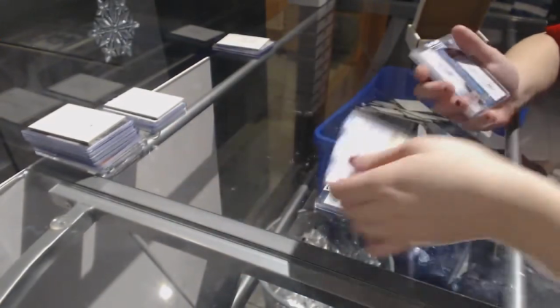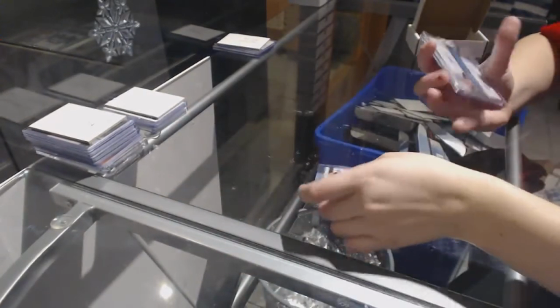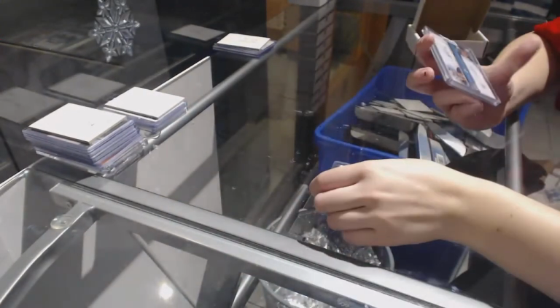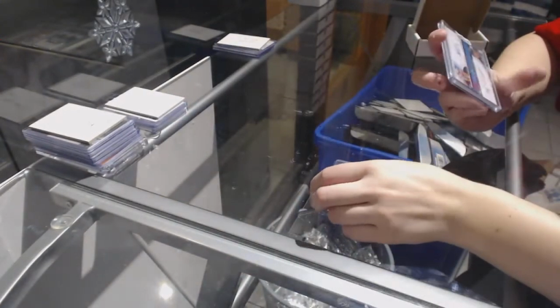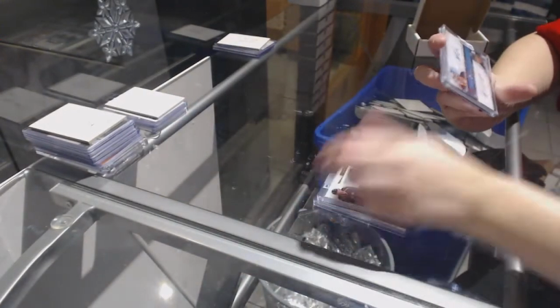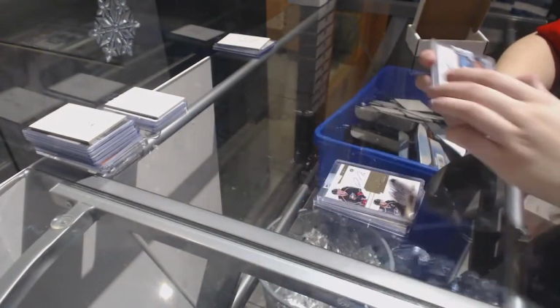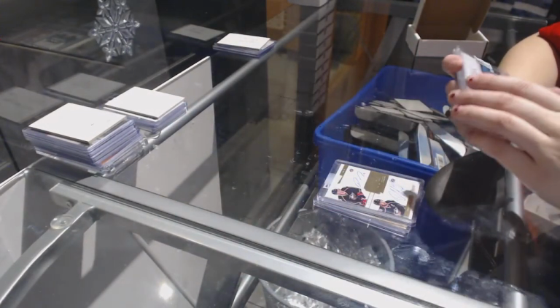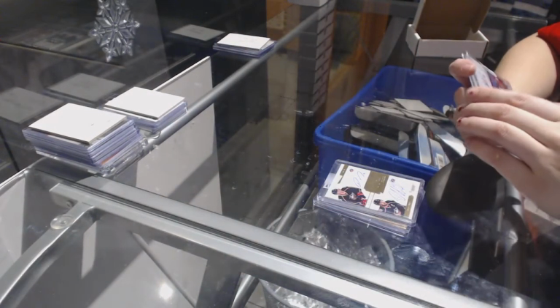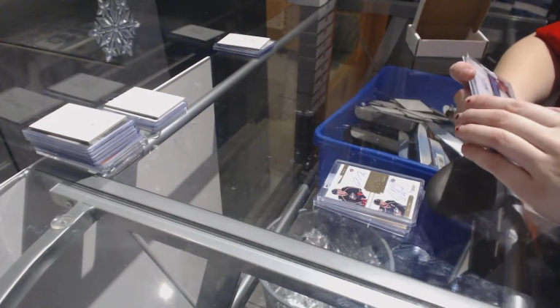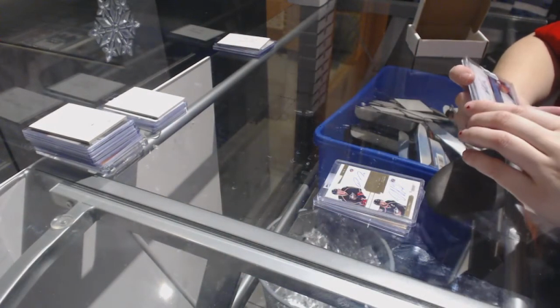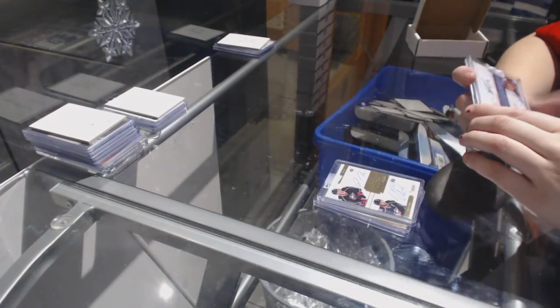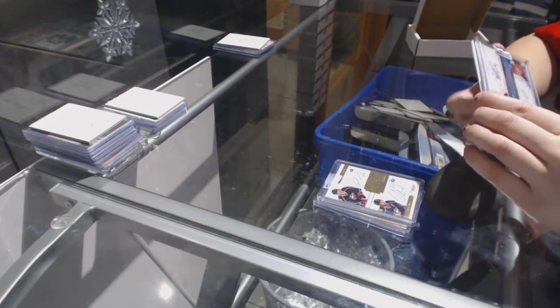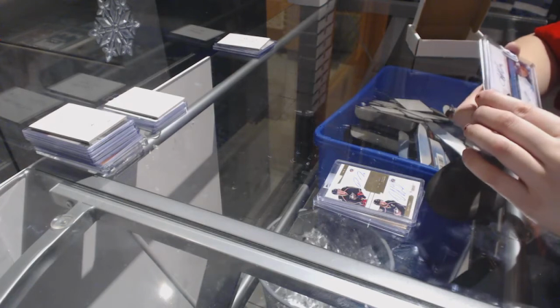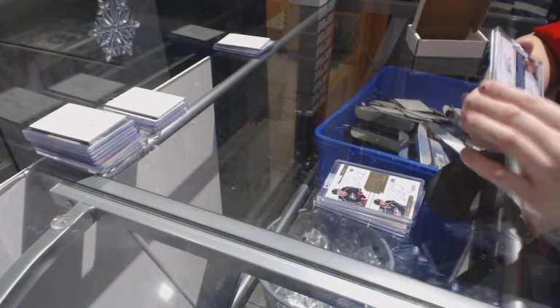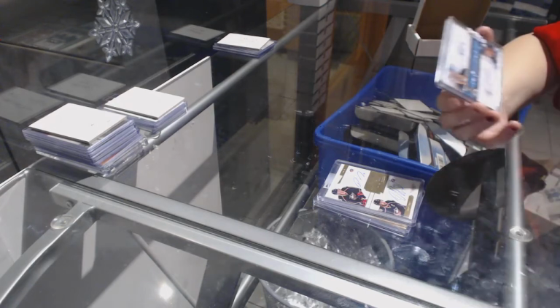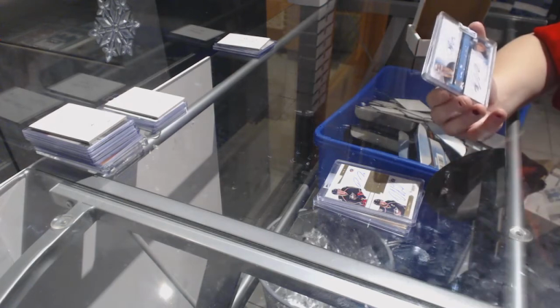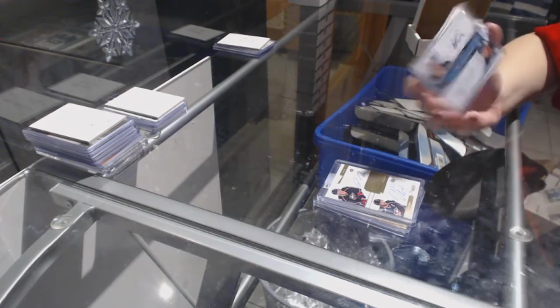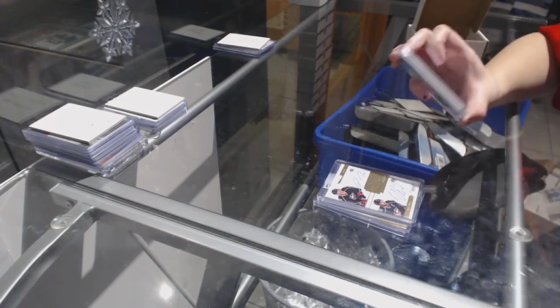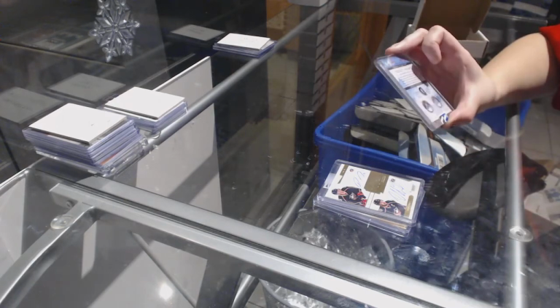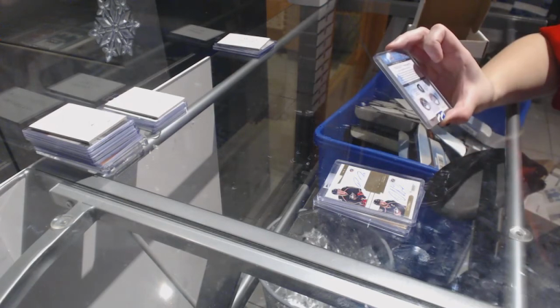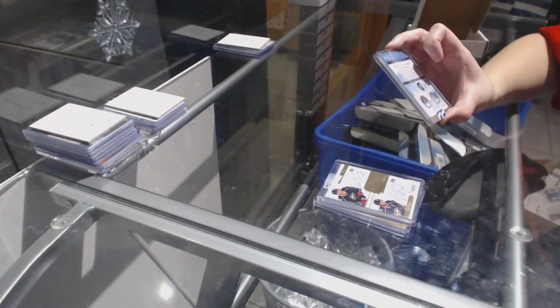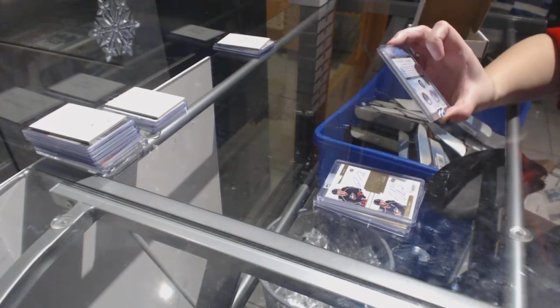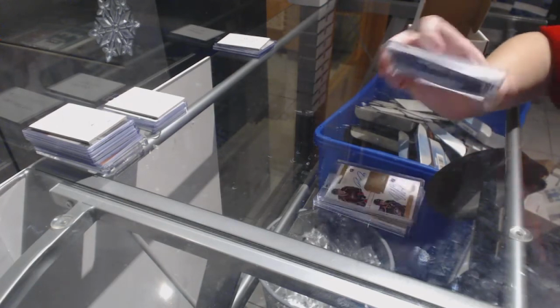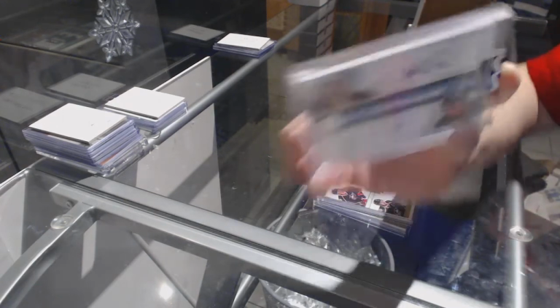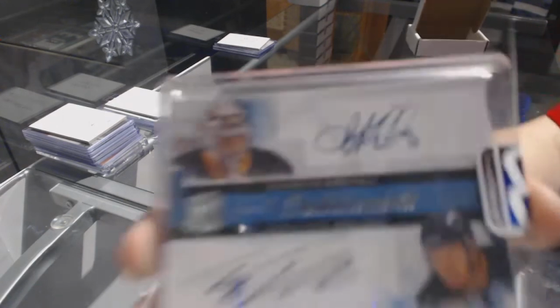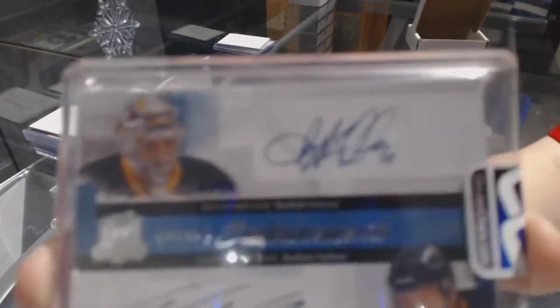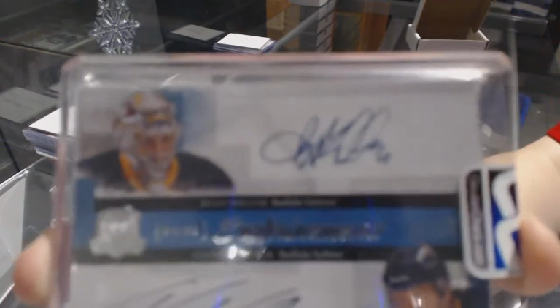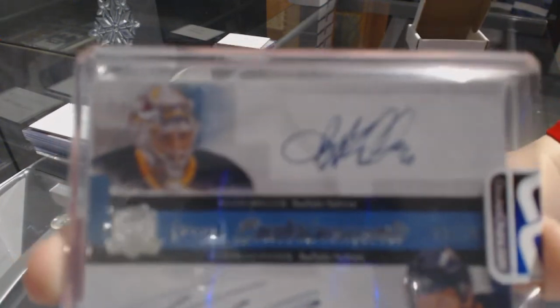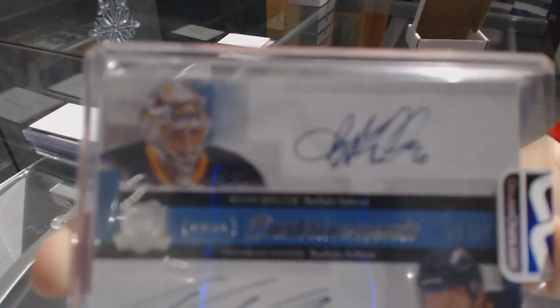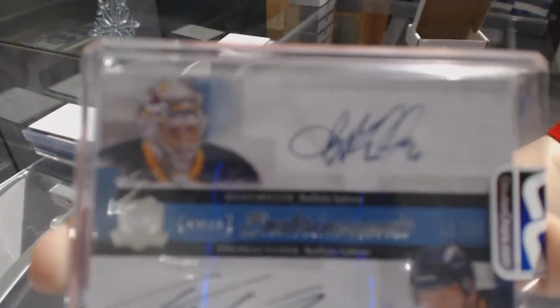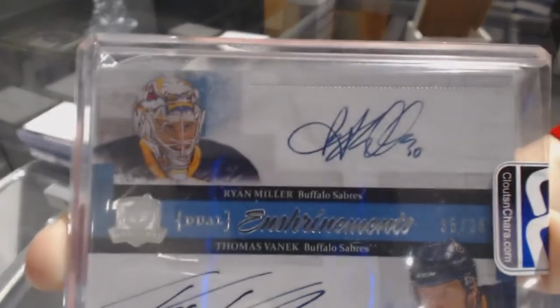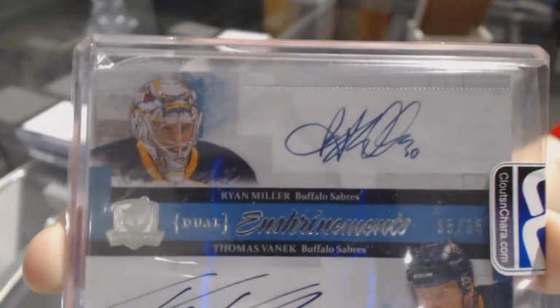And we've got a Dual Enshrinement Auto from The Cup of Thomas Vanek and Ryan Miller.